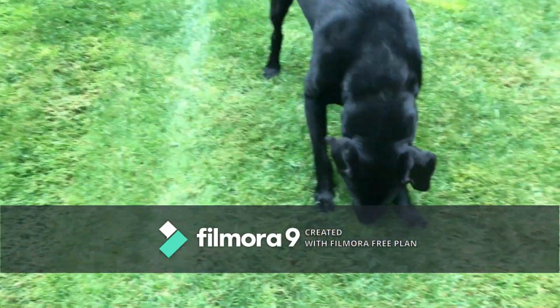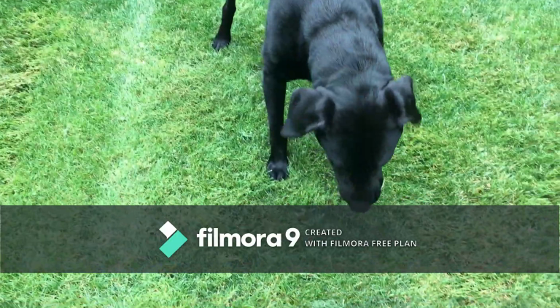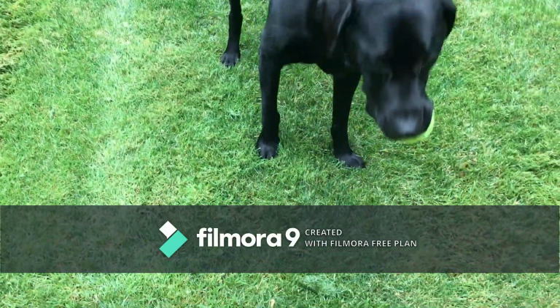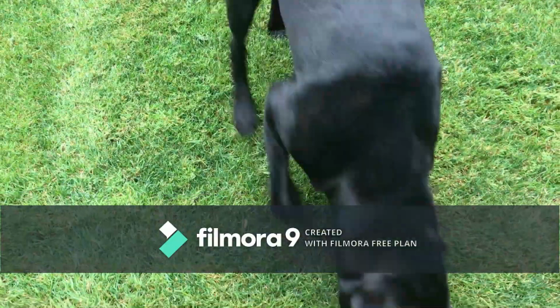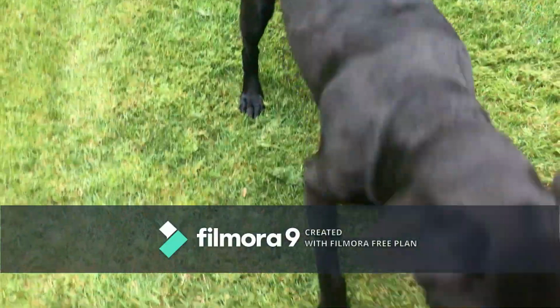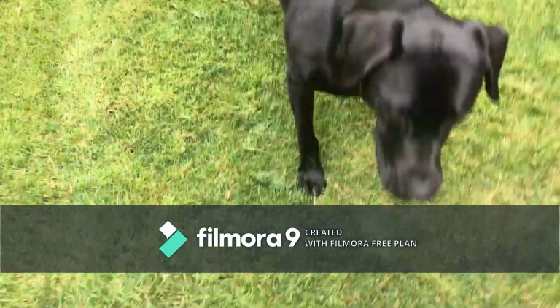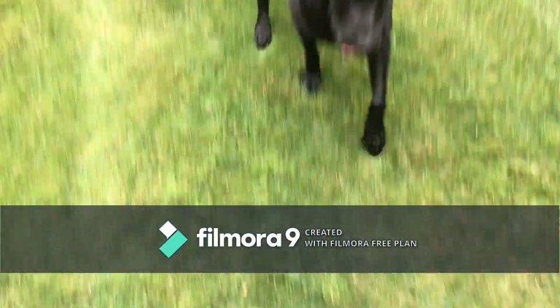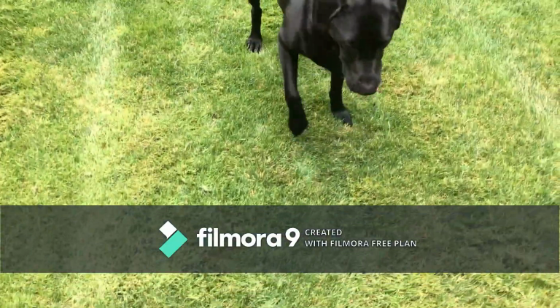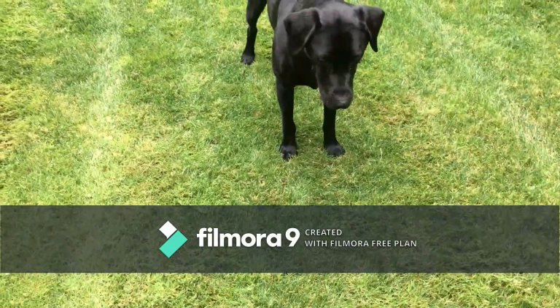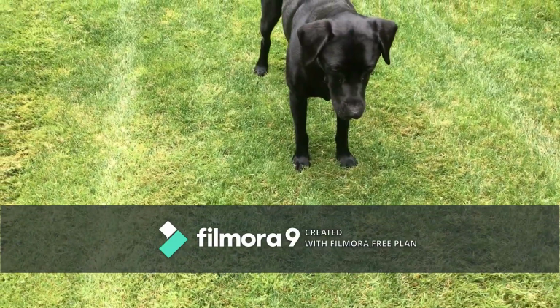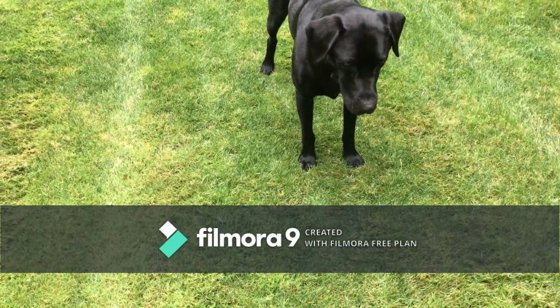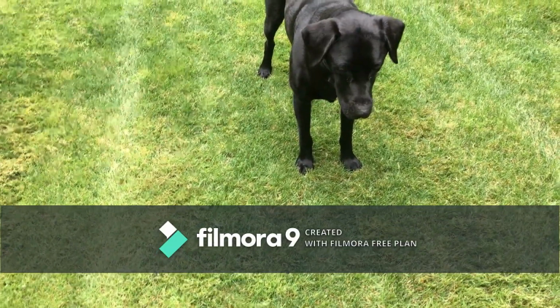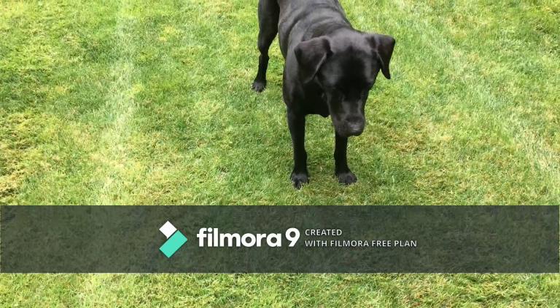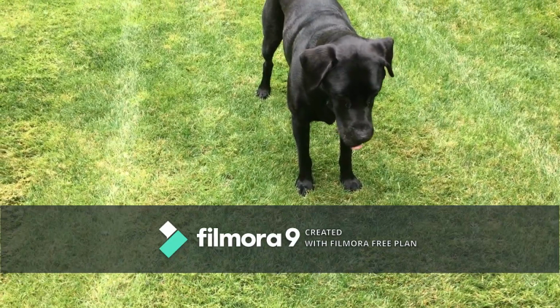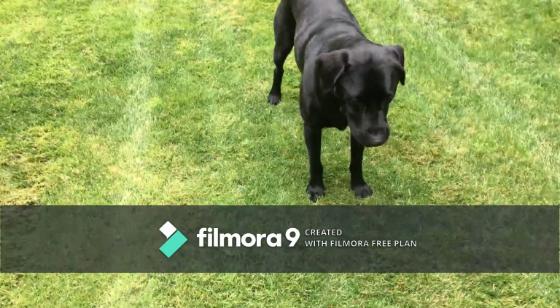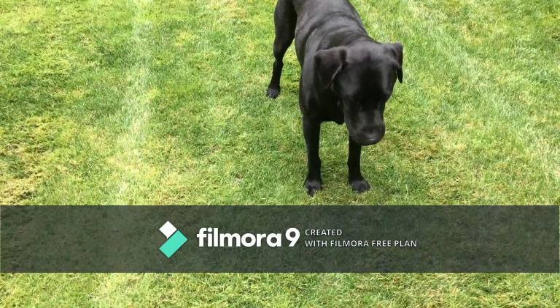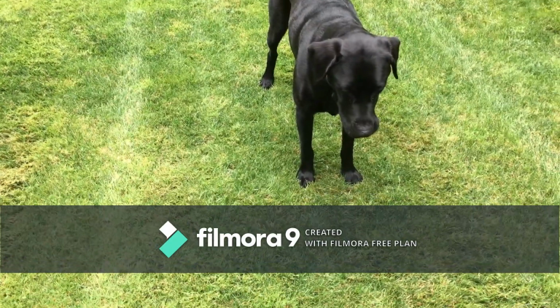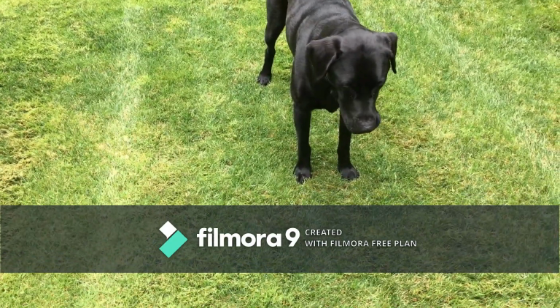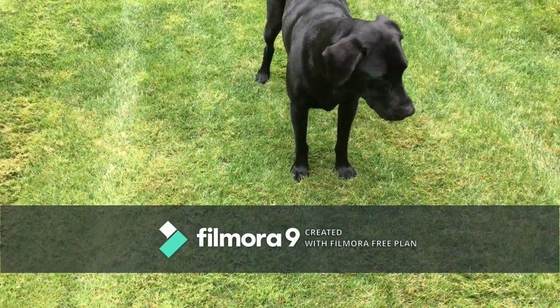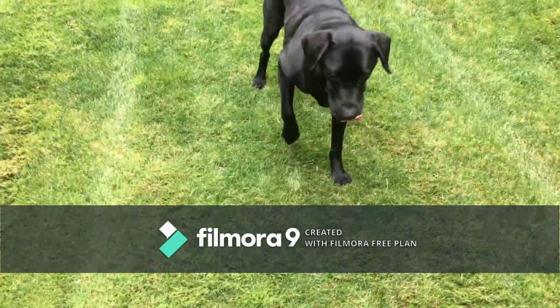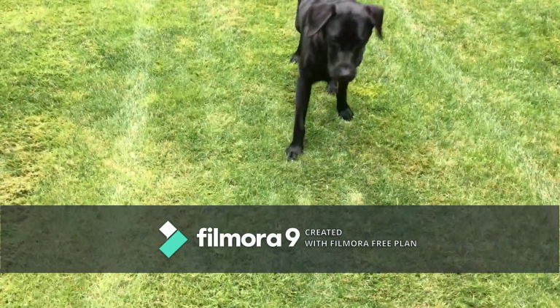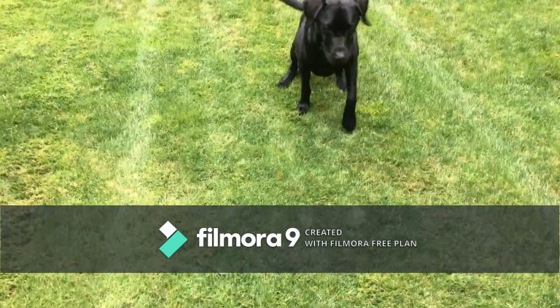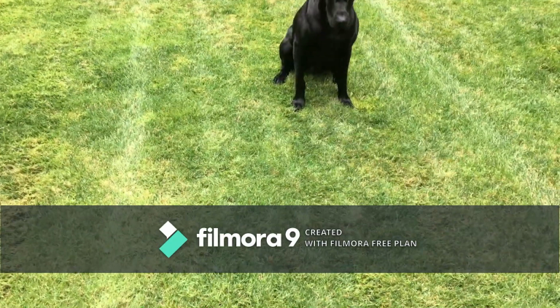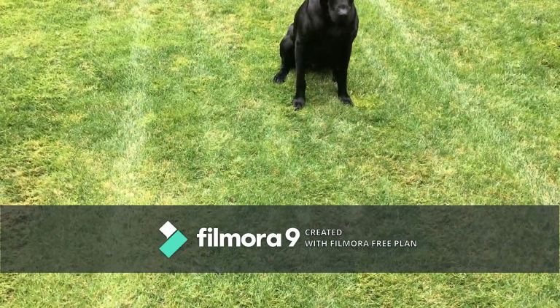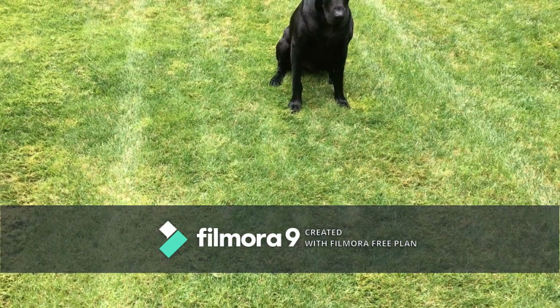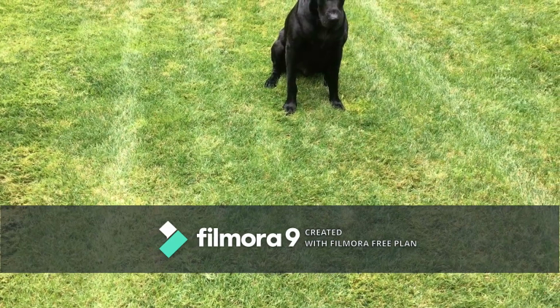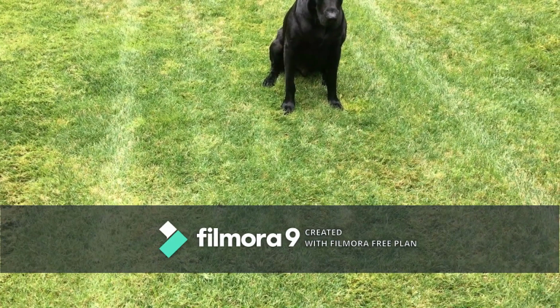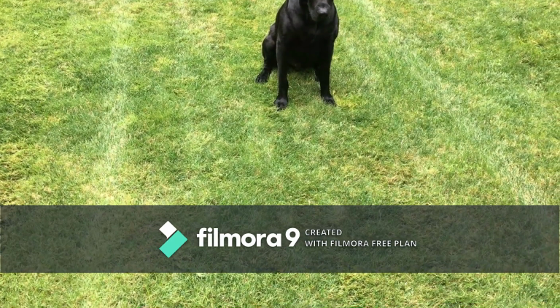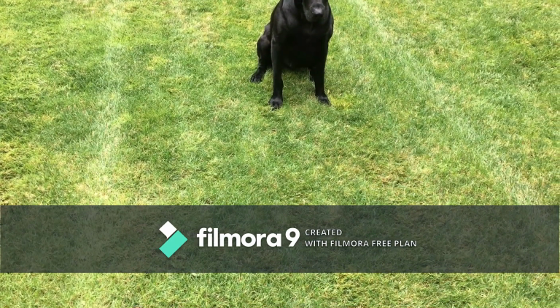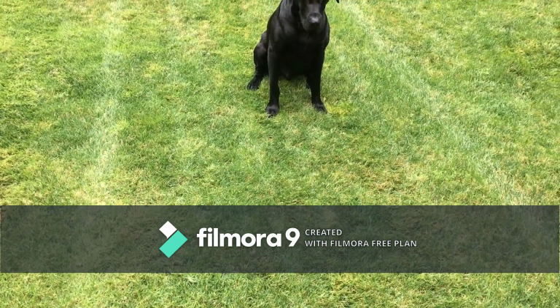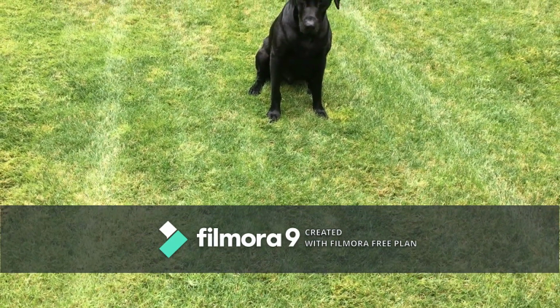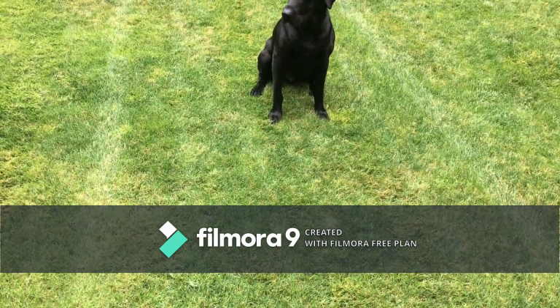If your dog drops the ball, please teach your dog to pick it up first, then work on this. You can use the phrase 'where's the ball?' — I like to use that a lot.